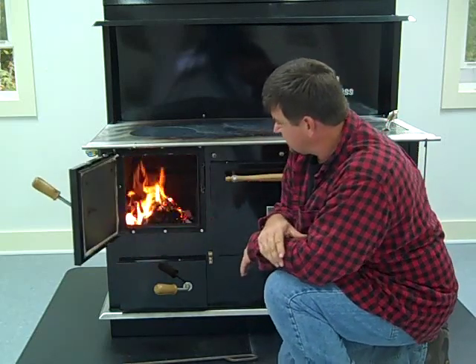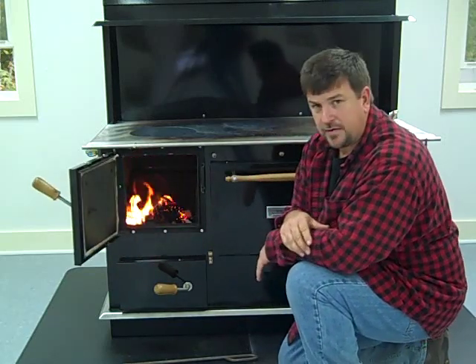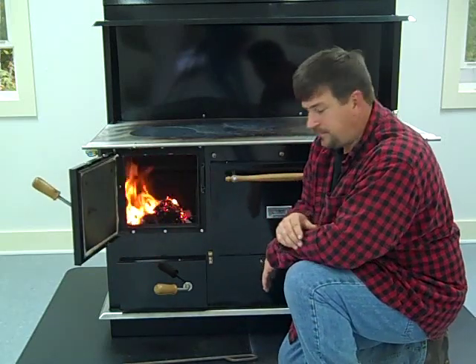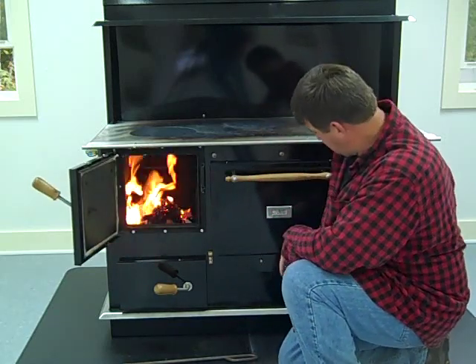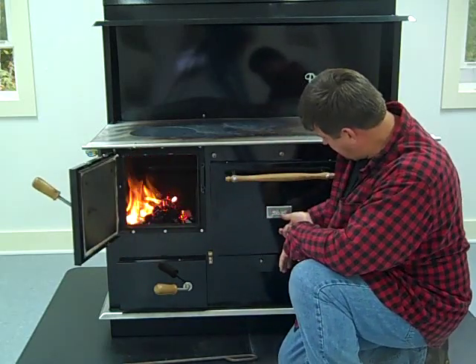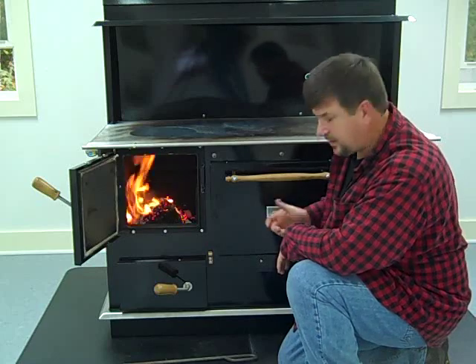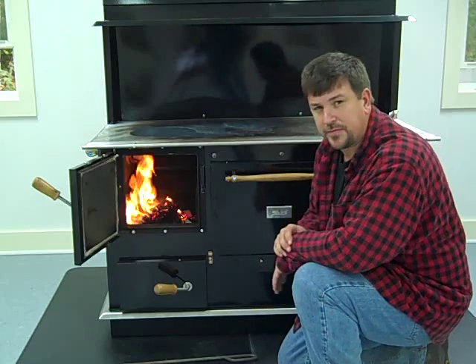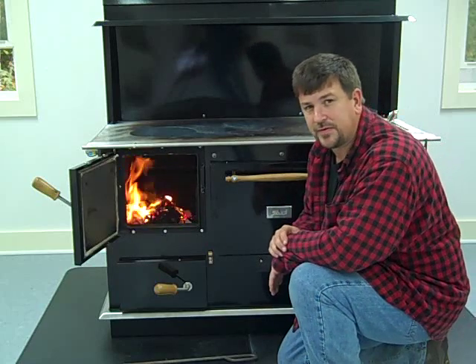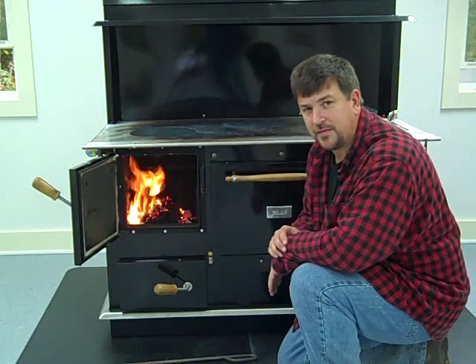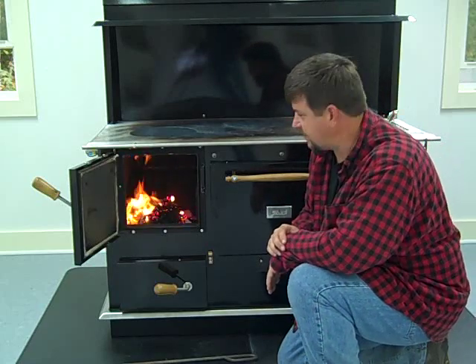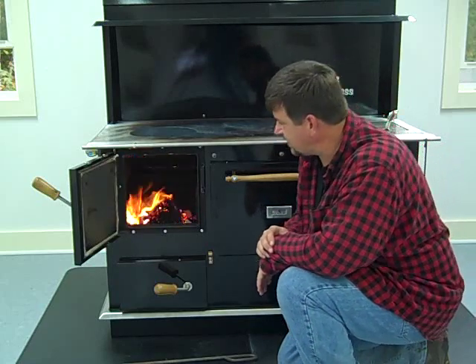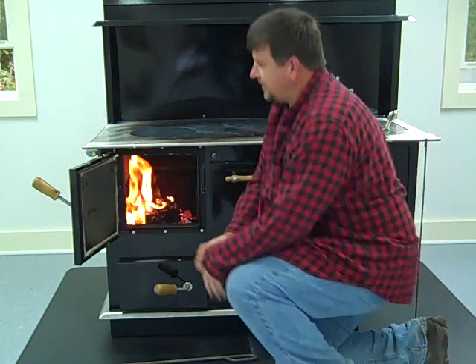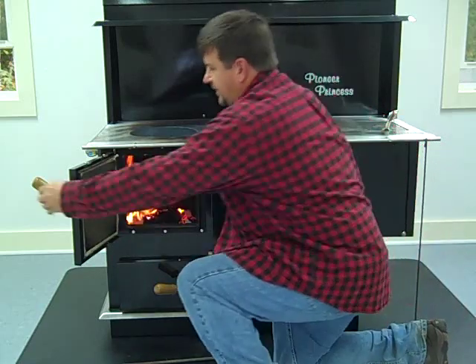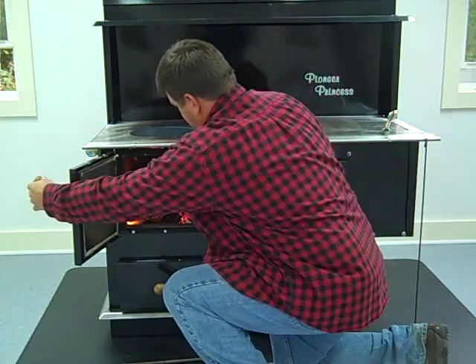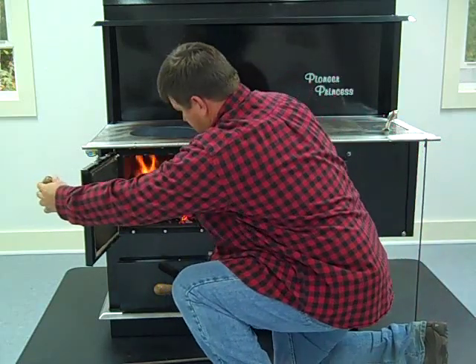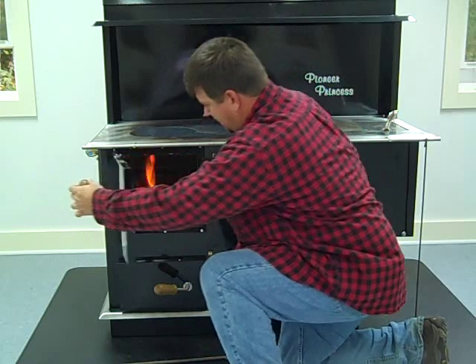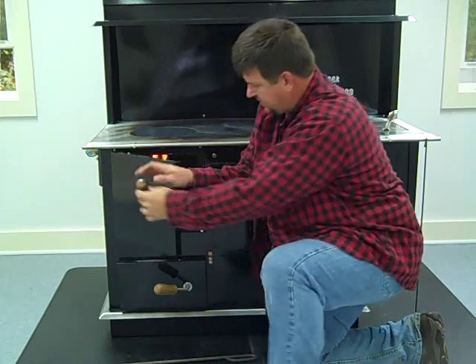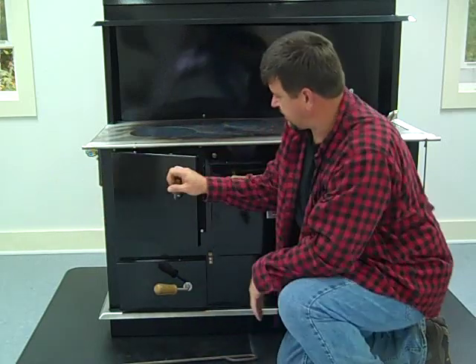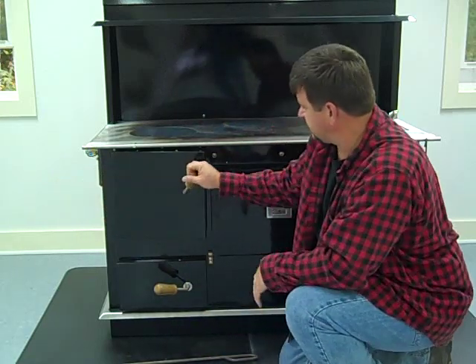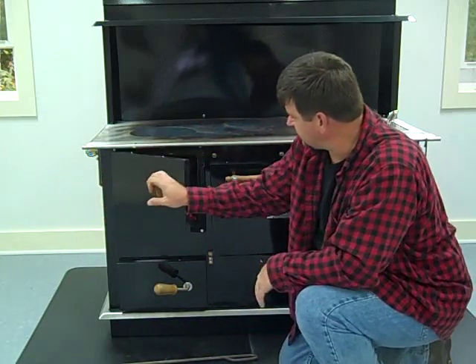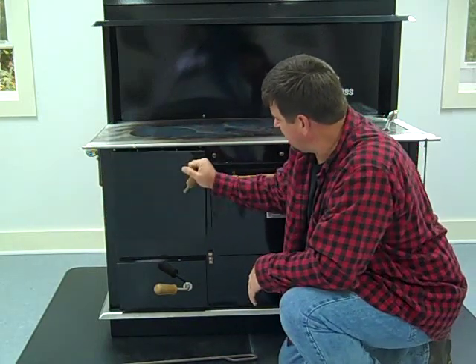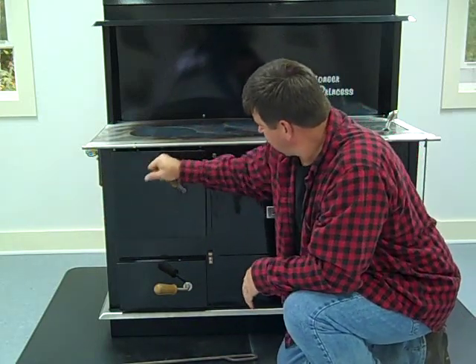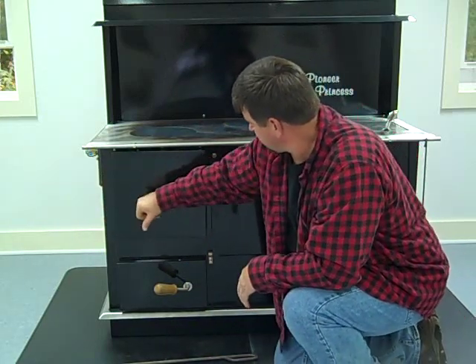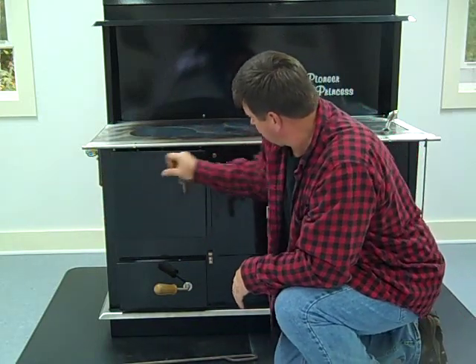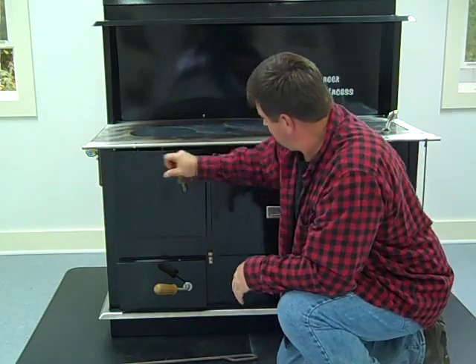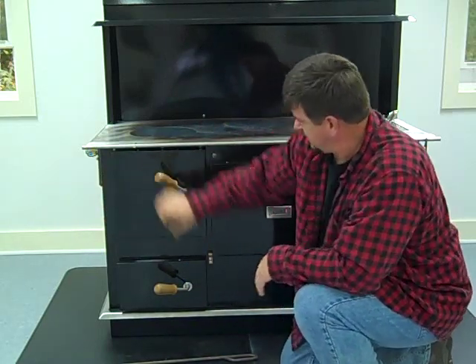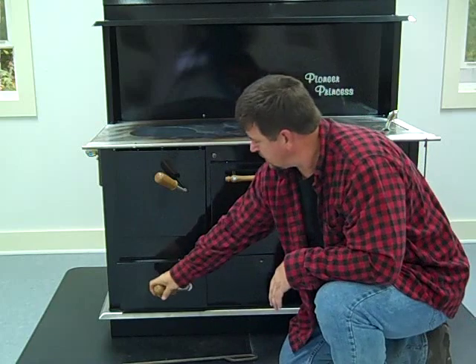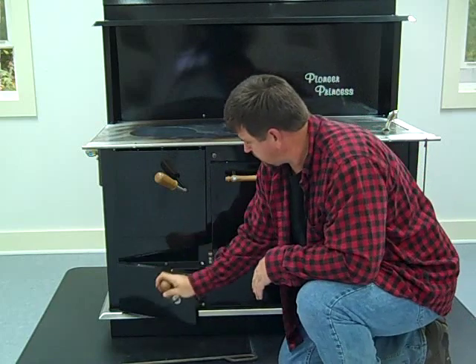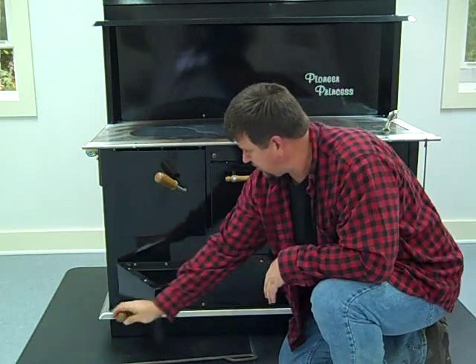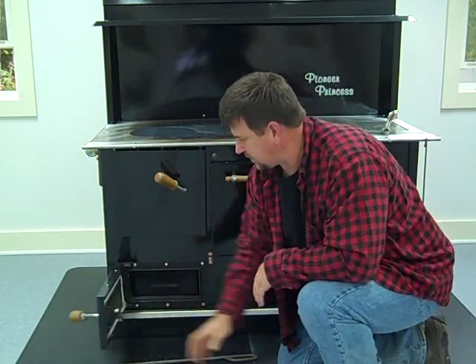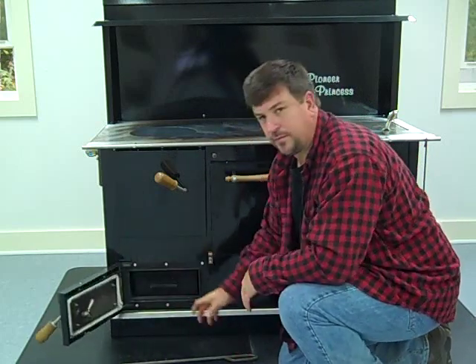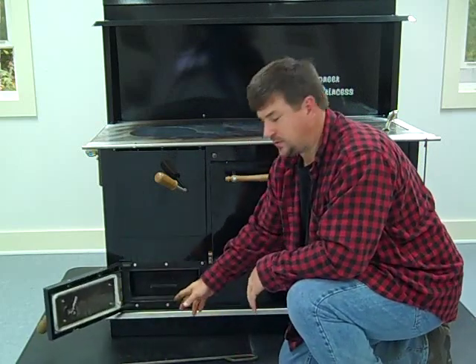Got a nice little fire going. Got an oven here at about 375°, so it's time to bake. This stove has a lot of adjustments, so I'm going to show you a few of the features.